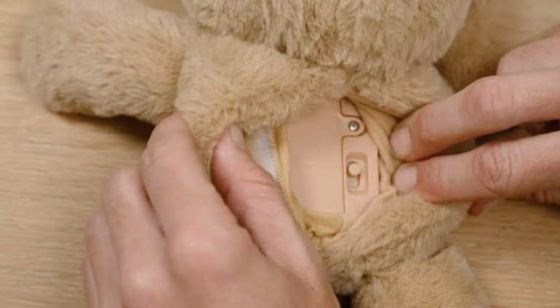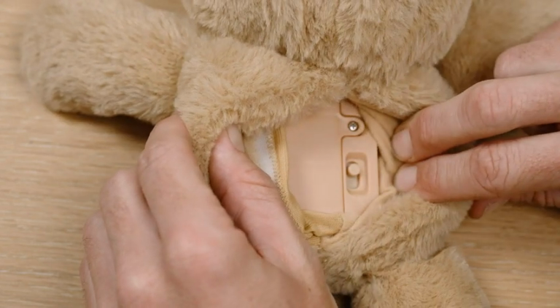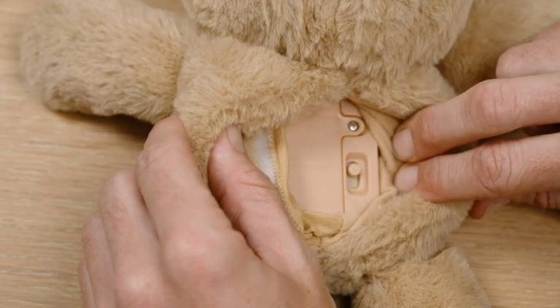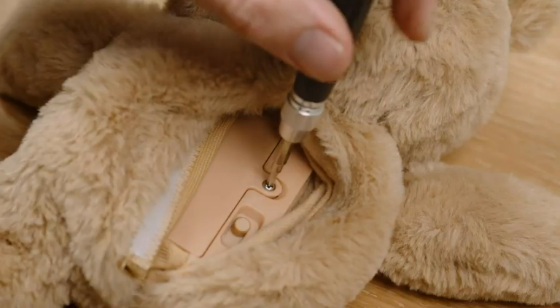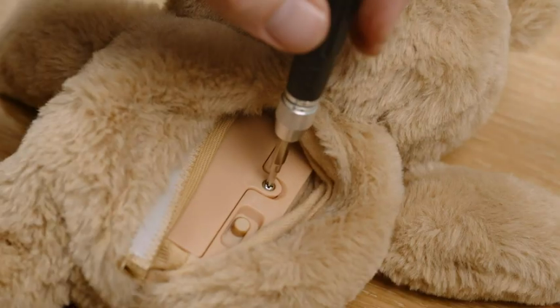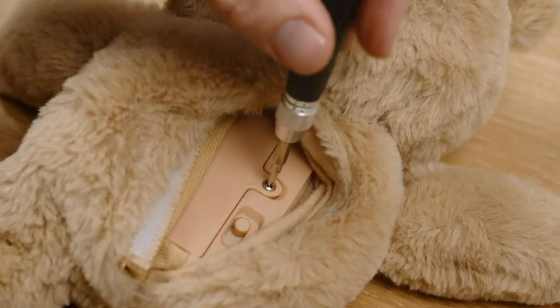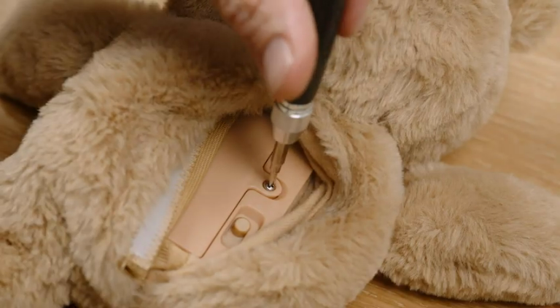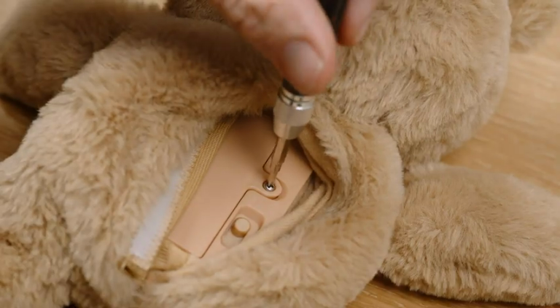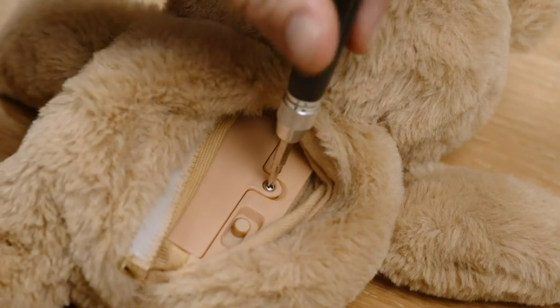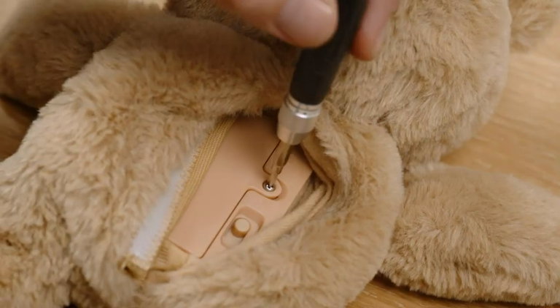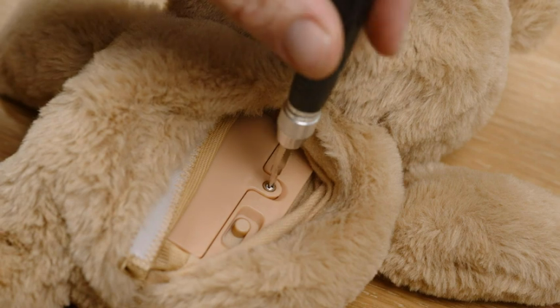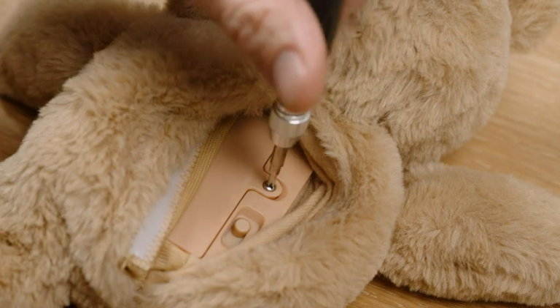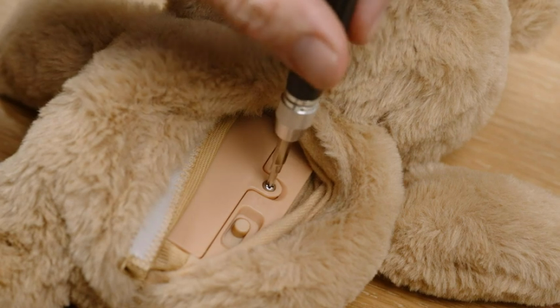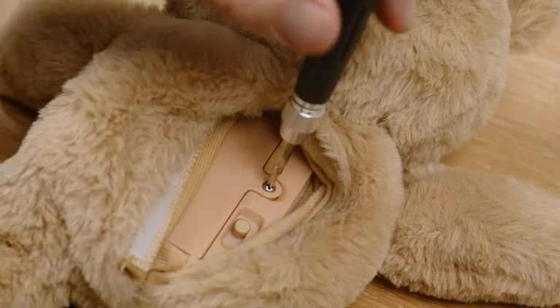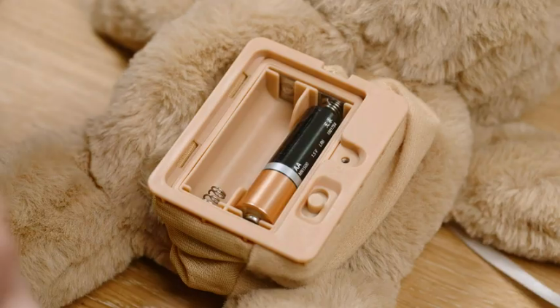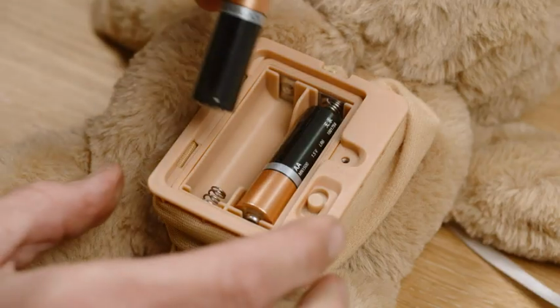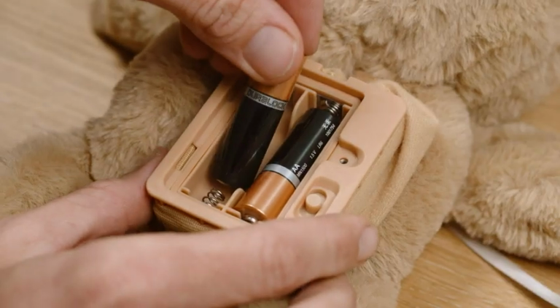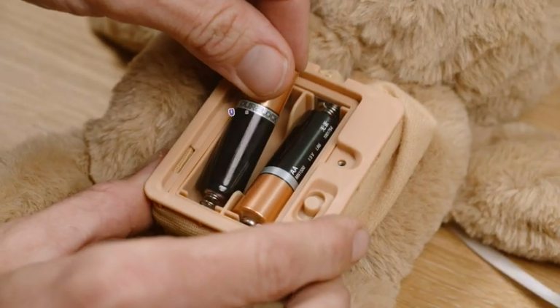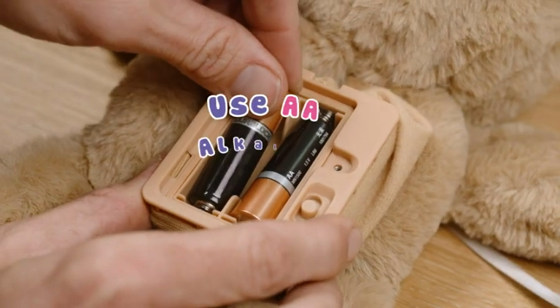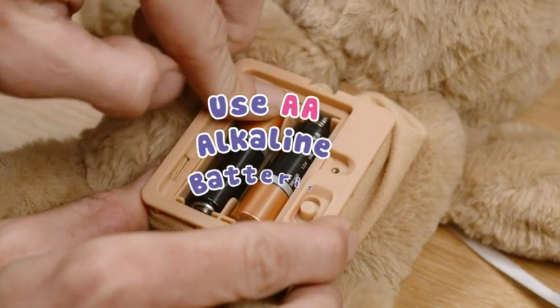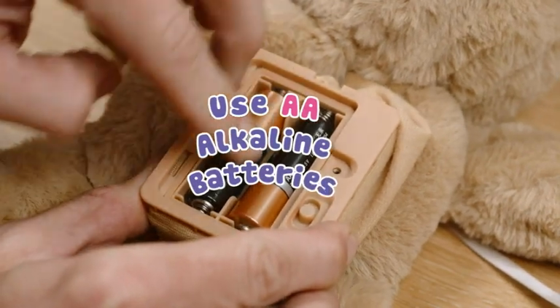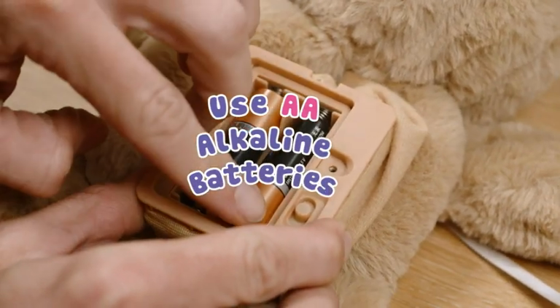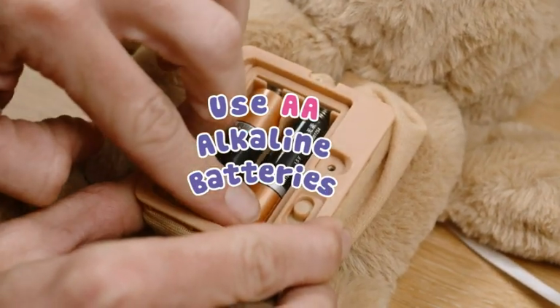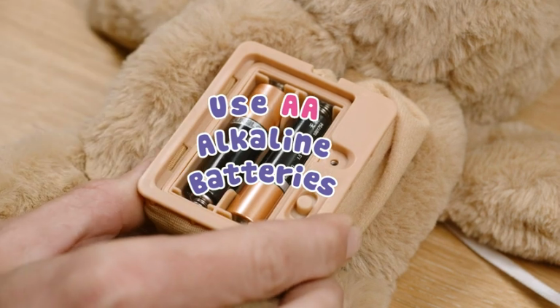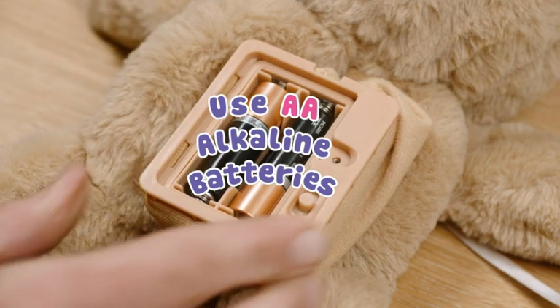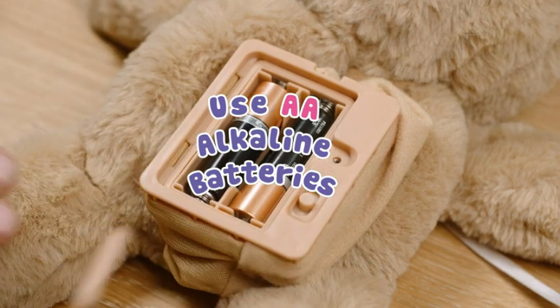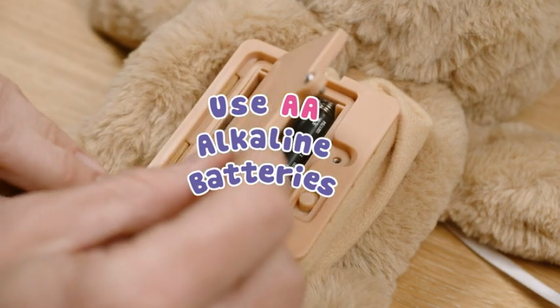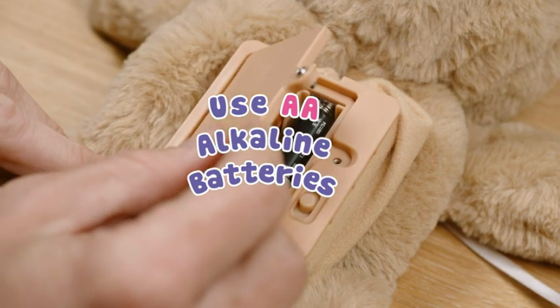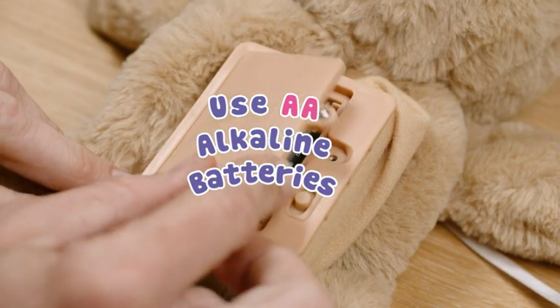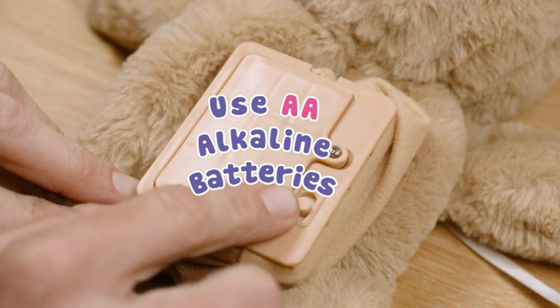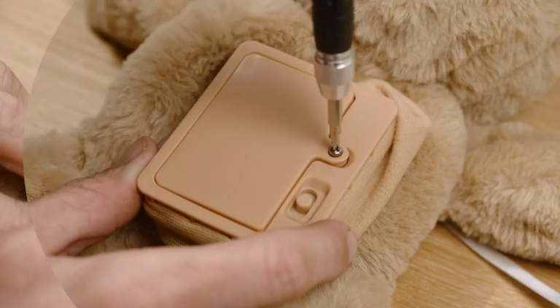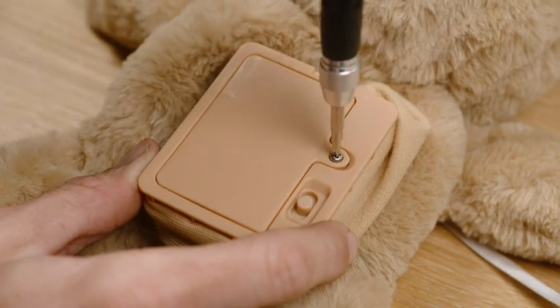To change the batteries, use a cross-head screwdriver to unscrew the battery cover. Replace the batteries with two AA alkaline batteries. Finally, put the cover back on and screw it back together.